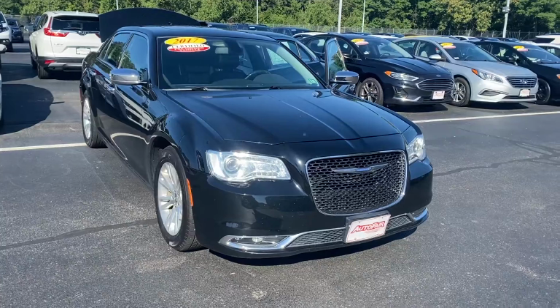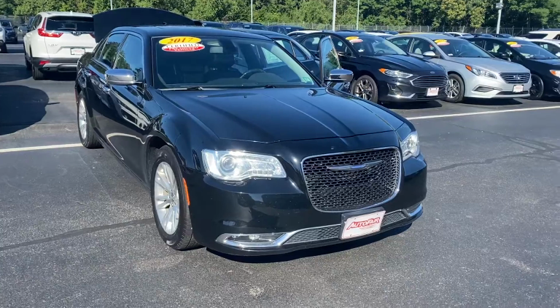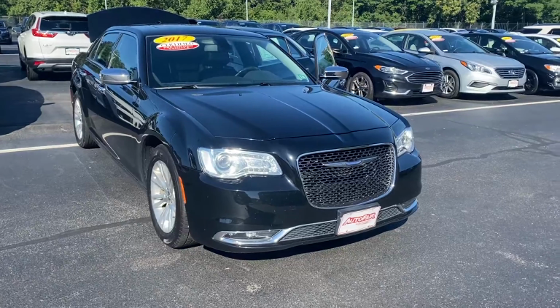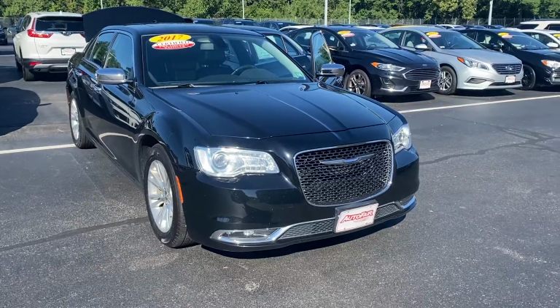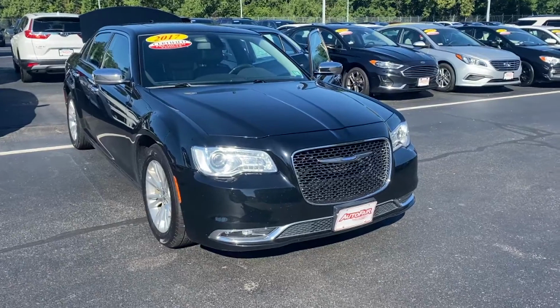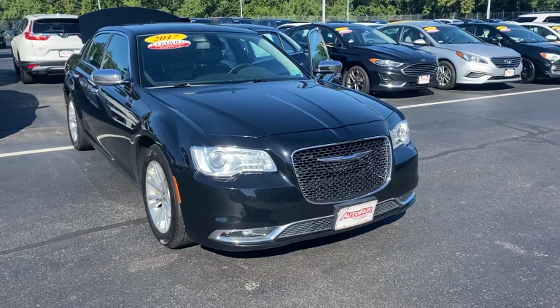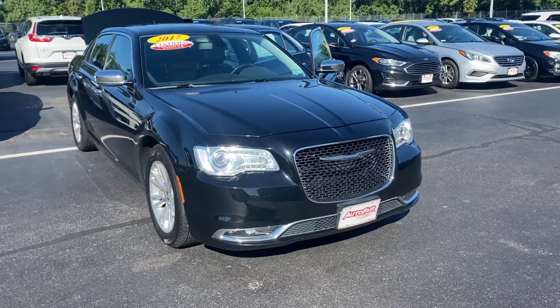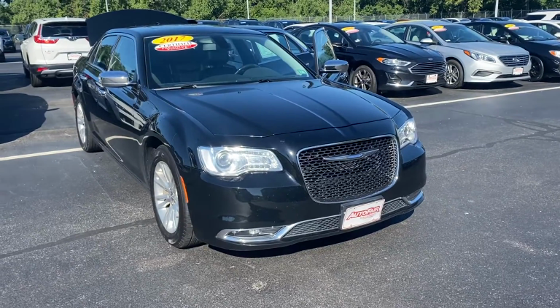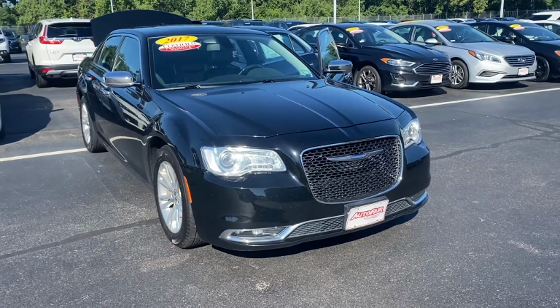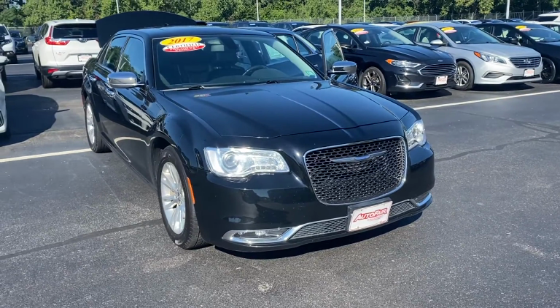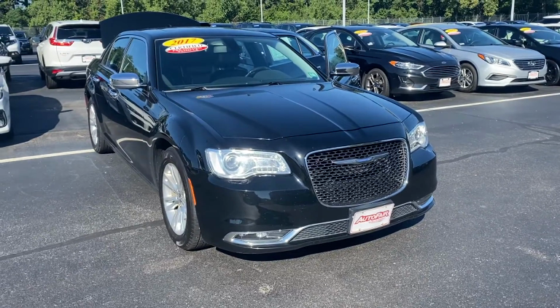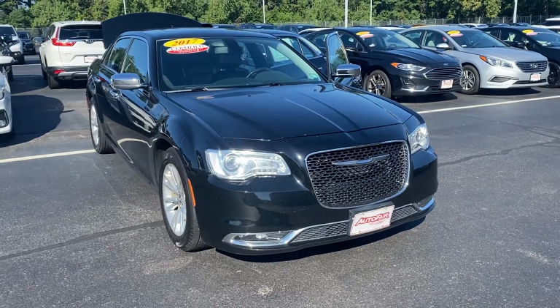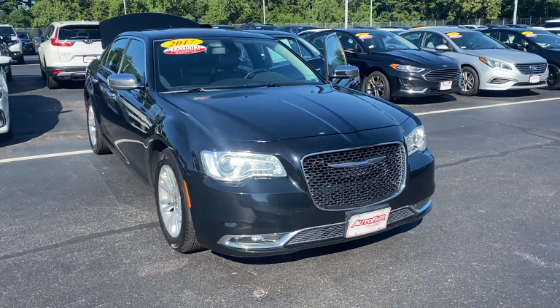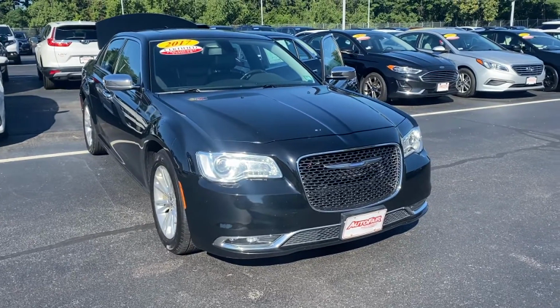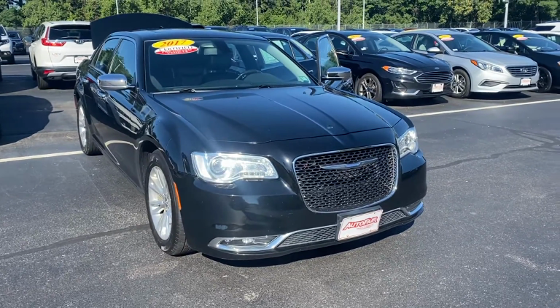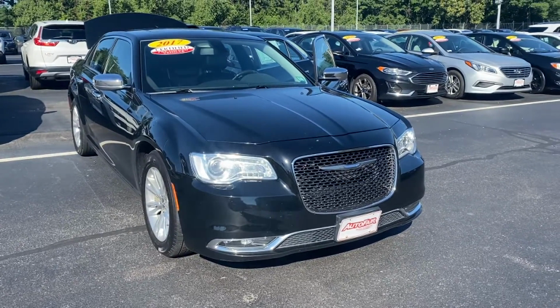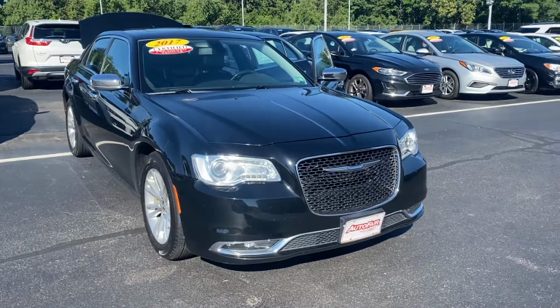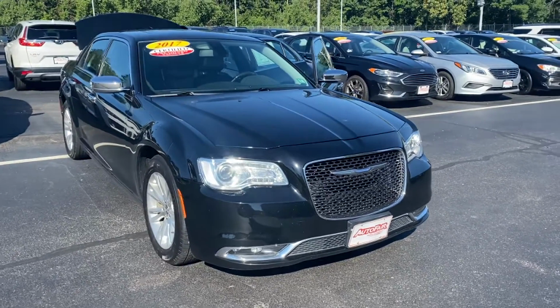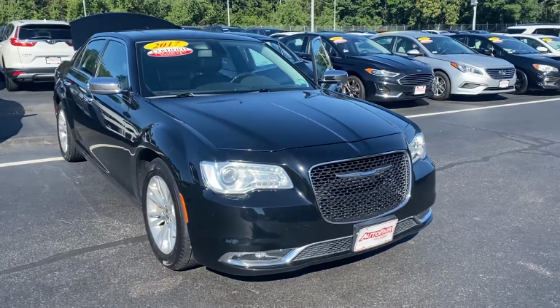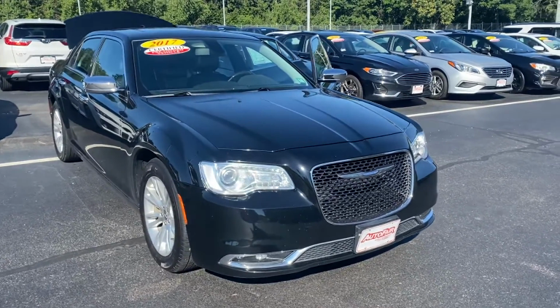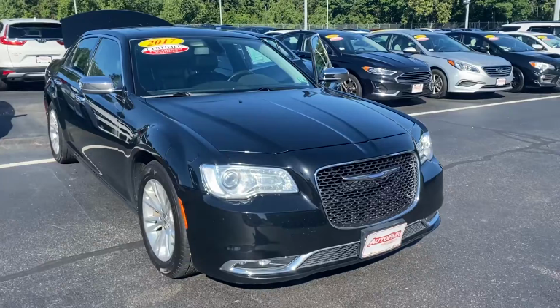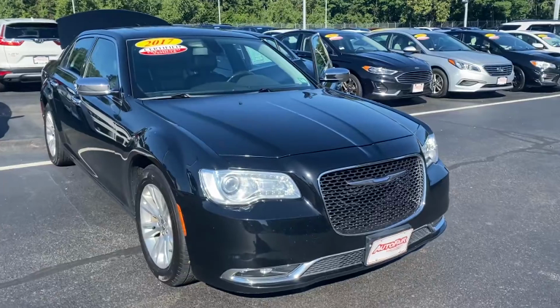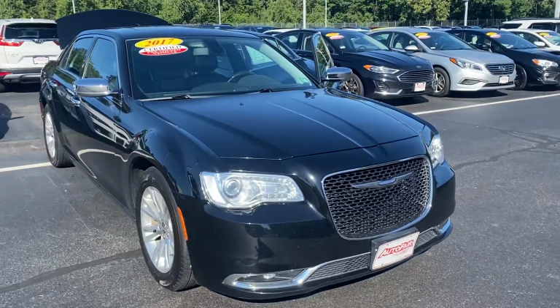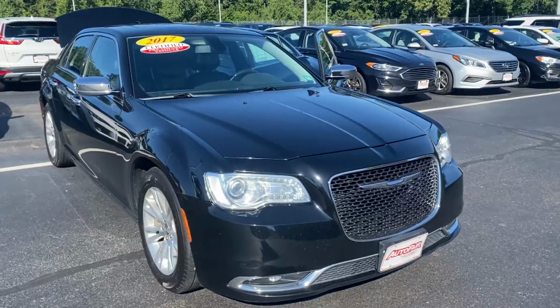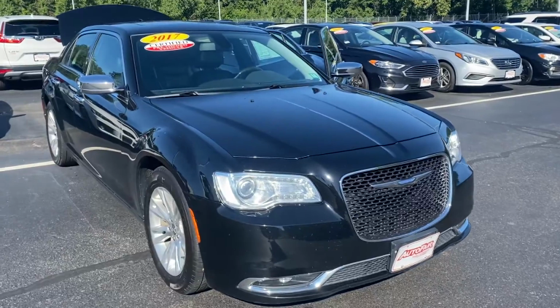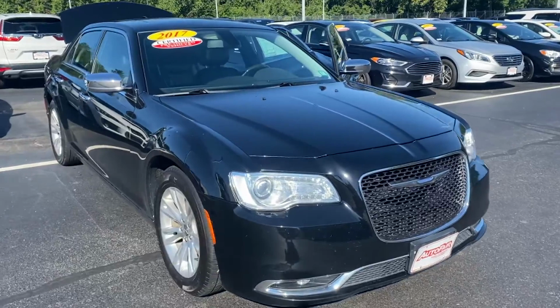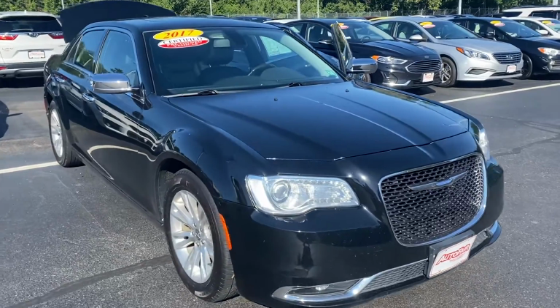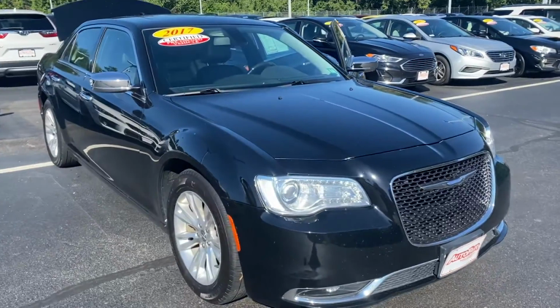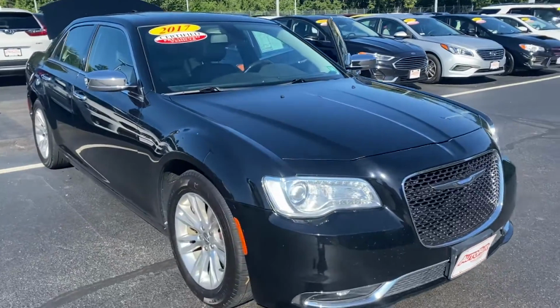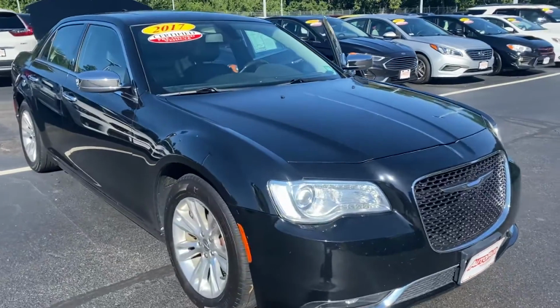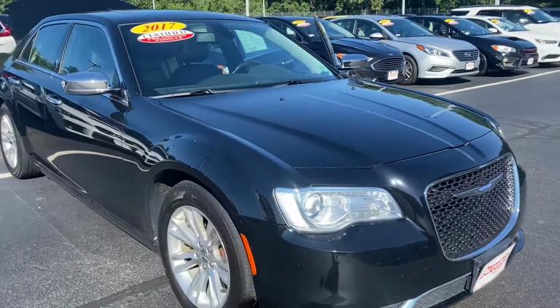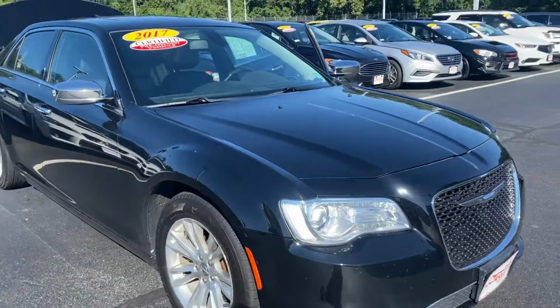Hi Brian, this is Elise over at AutoFair Honda showing you your new 2017 Chrysler 300. I'm going to do a quick walk around for you.